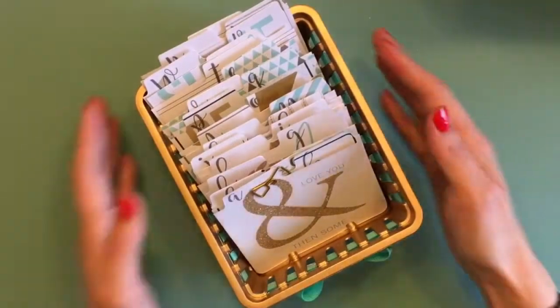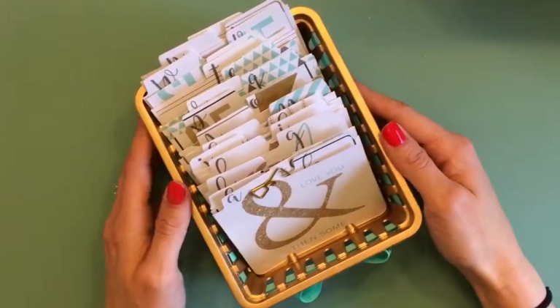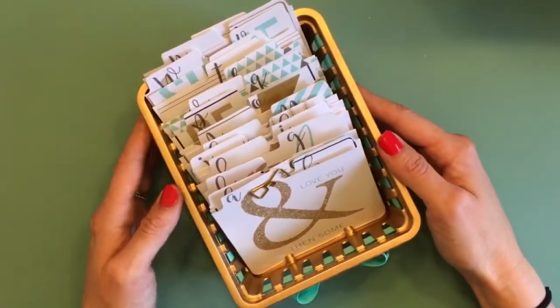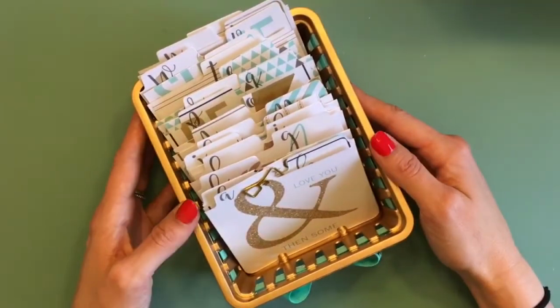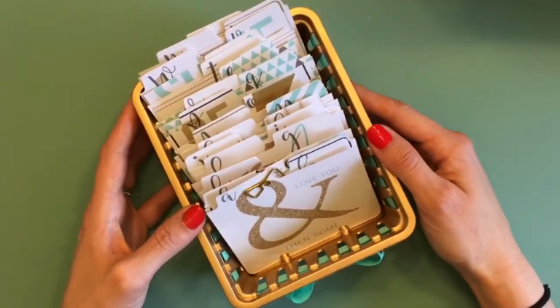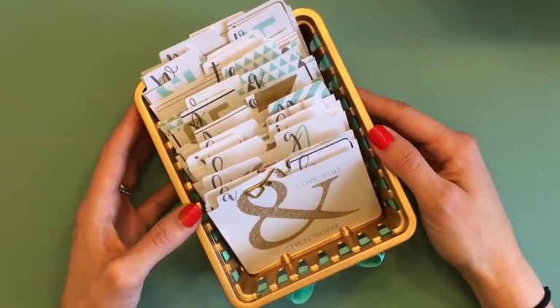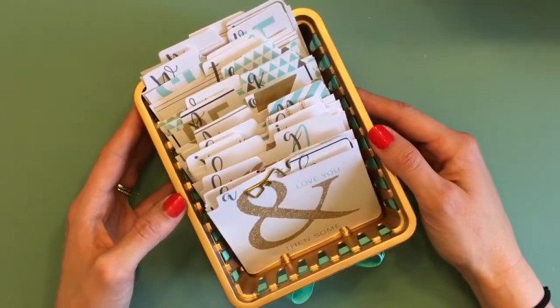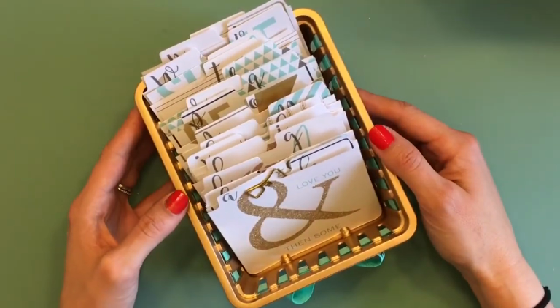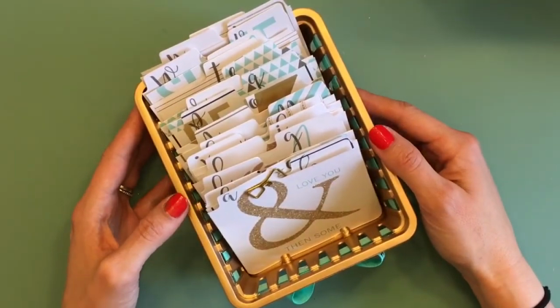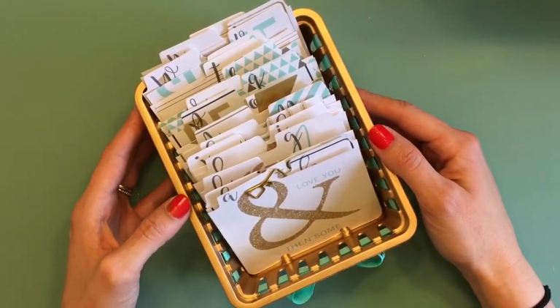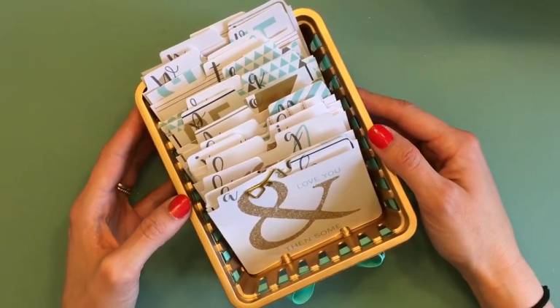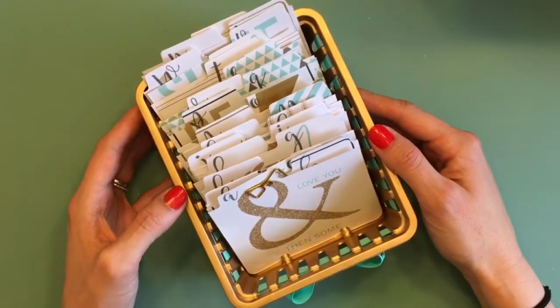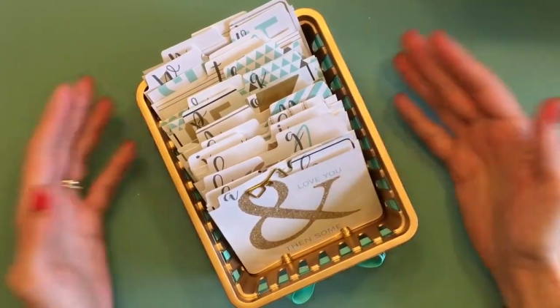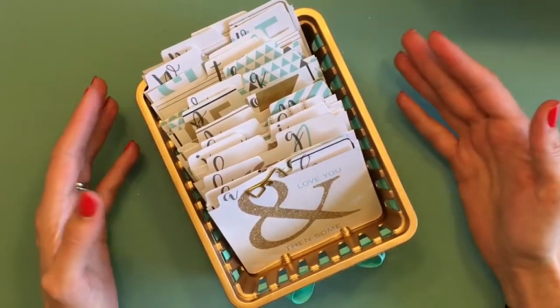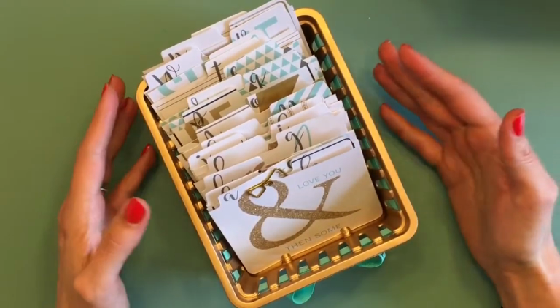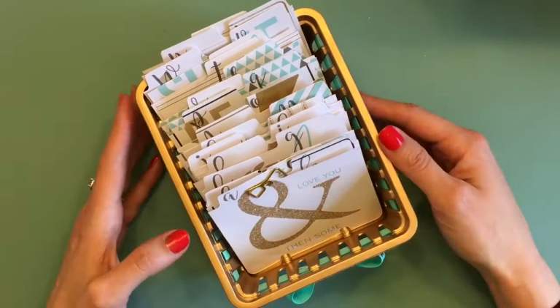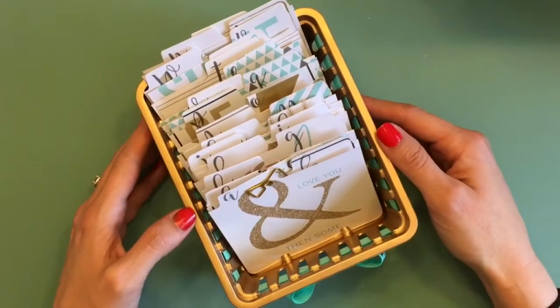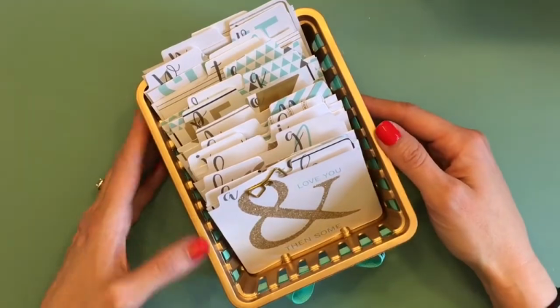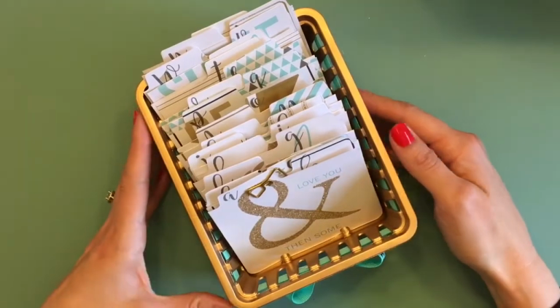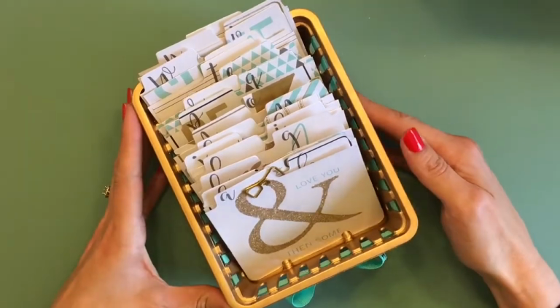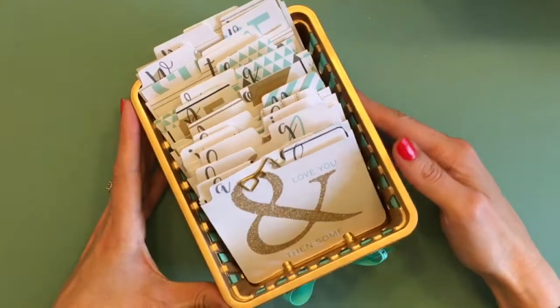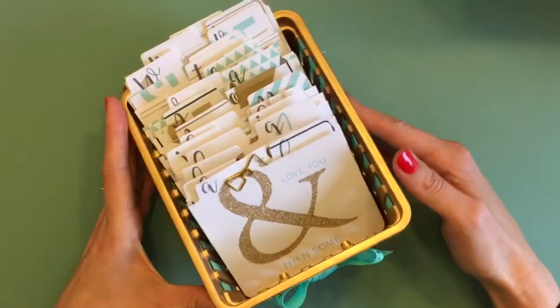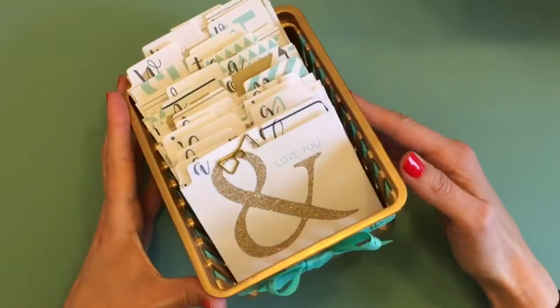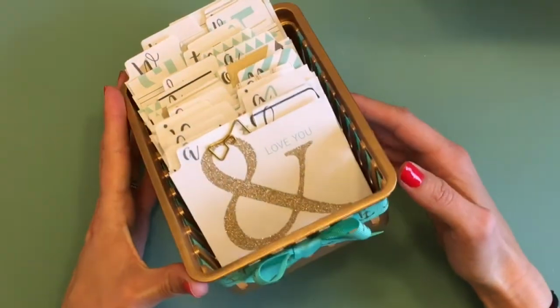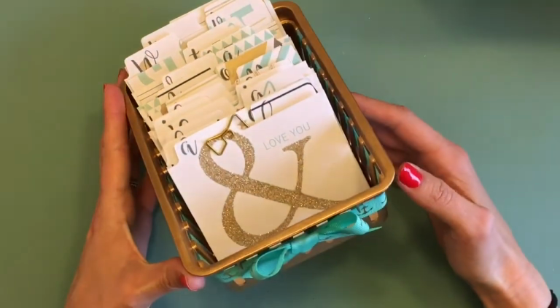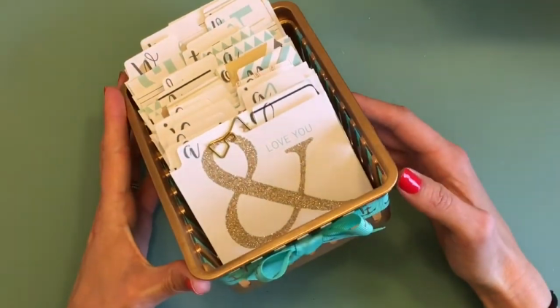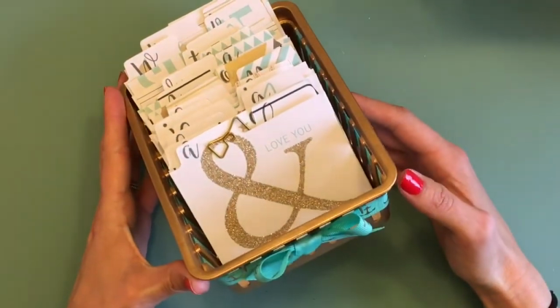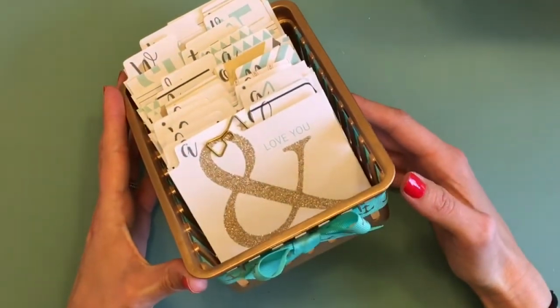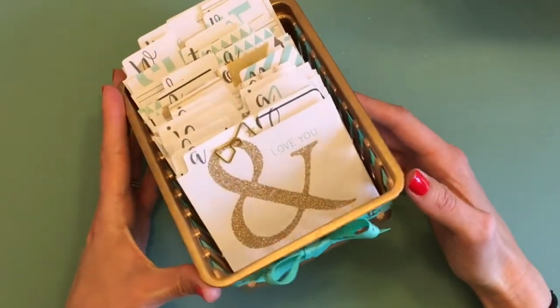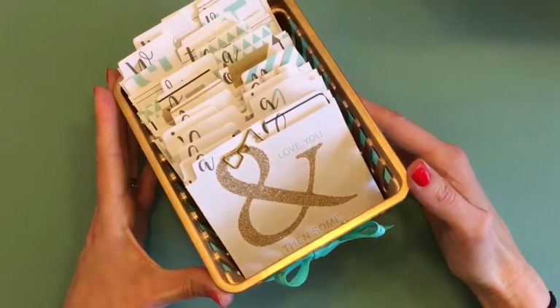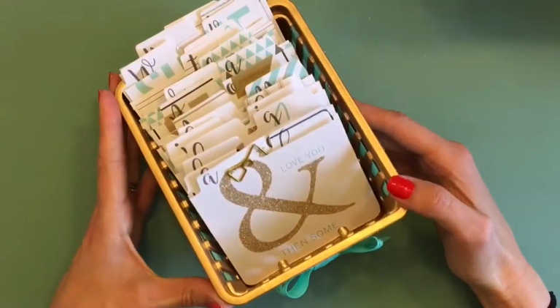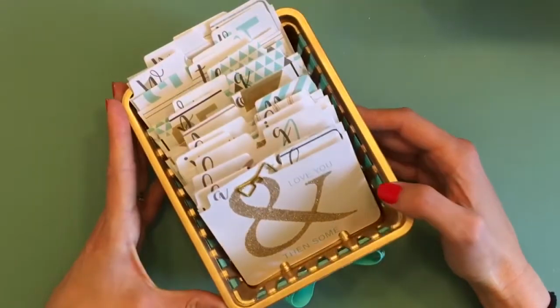Hi guys, Mamie Carson here with OneJoyousSkip.com. Thanks so much for stopping by my channel today. I just wanted to do a quick share of this Rolodex that I made.